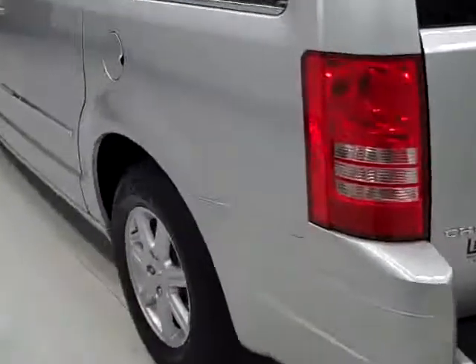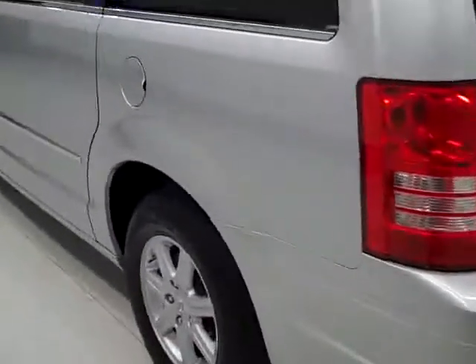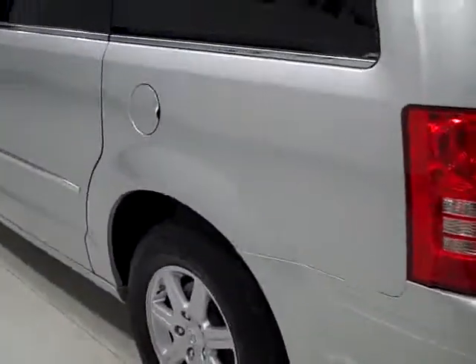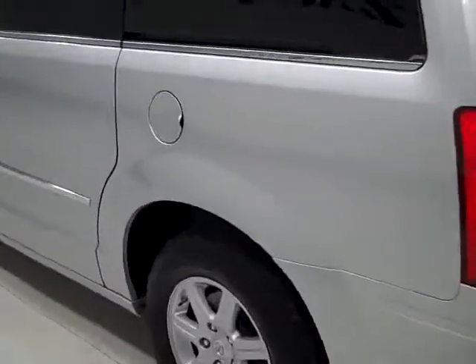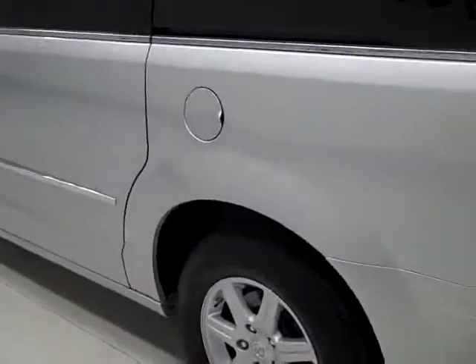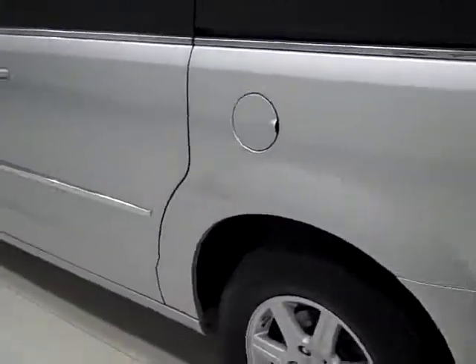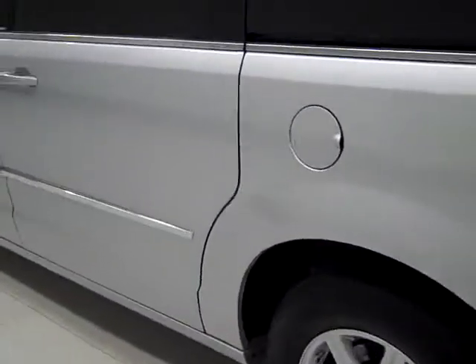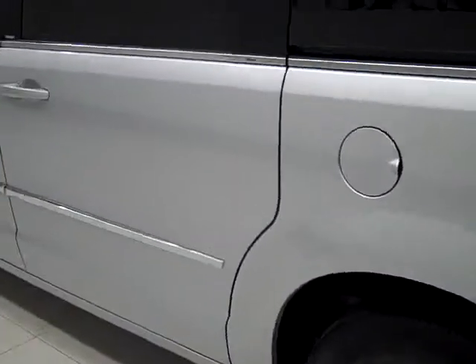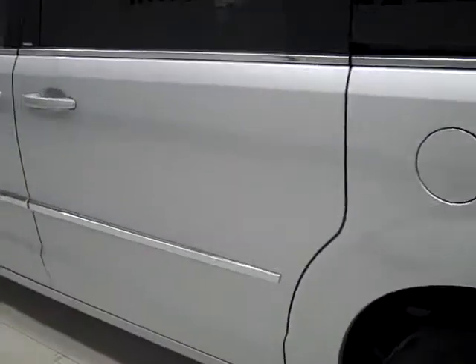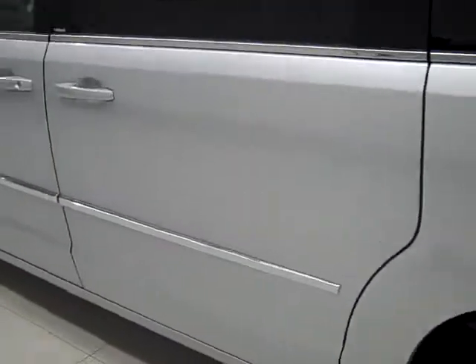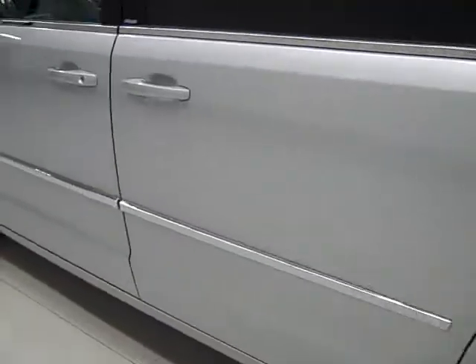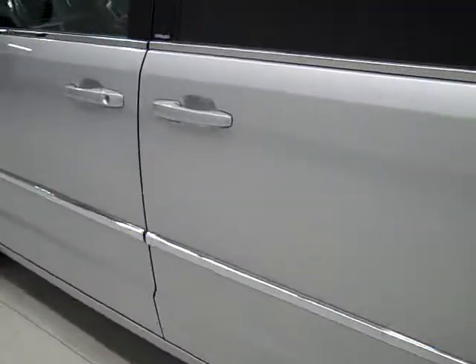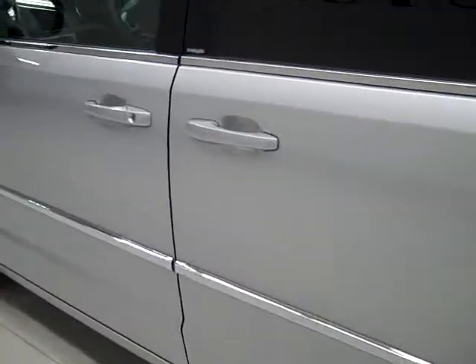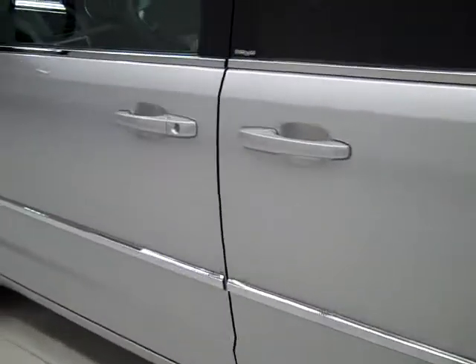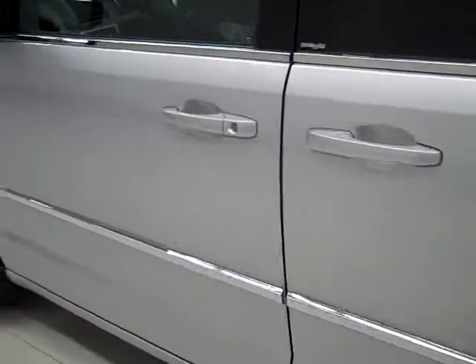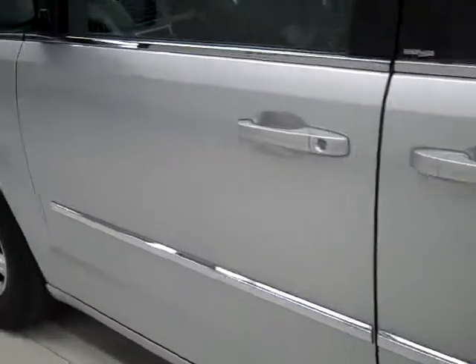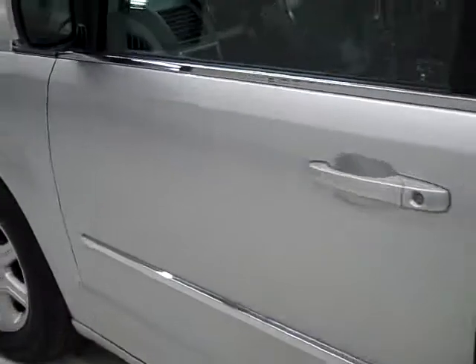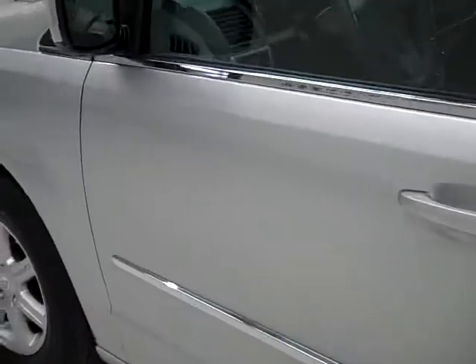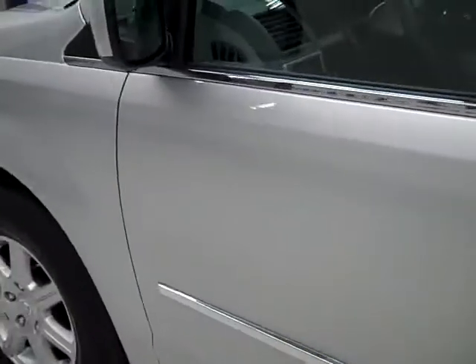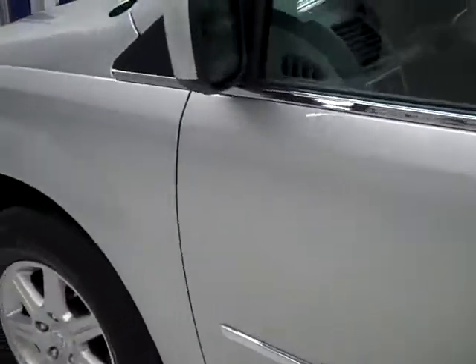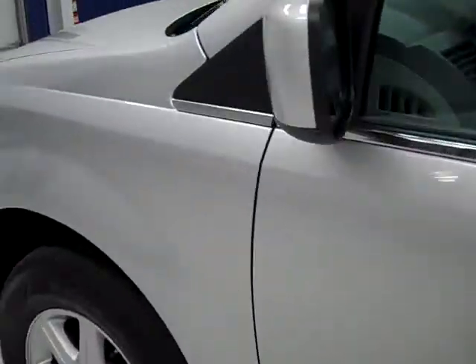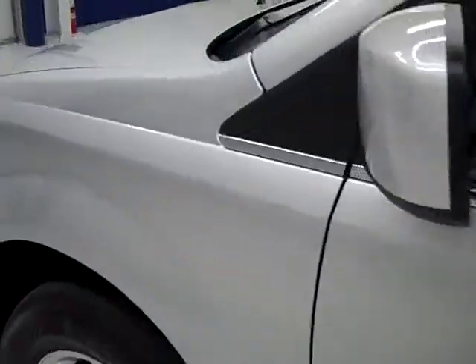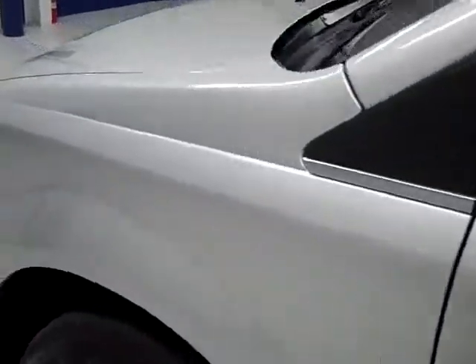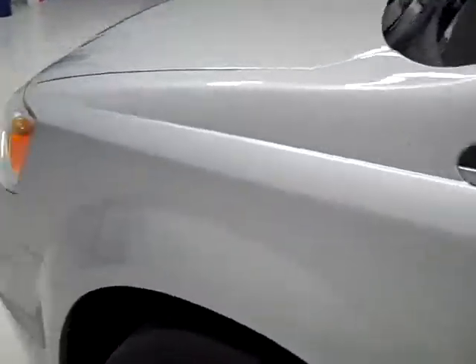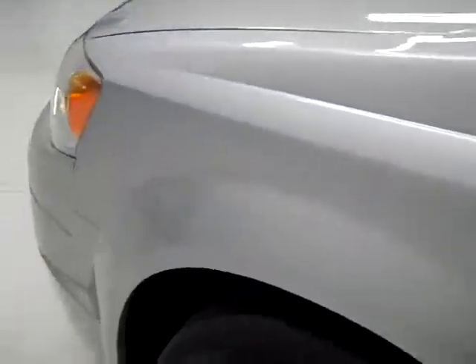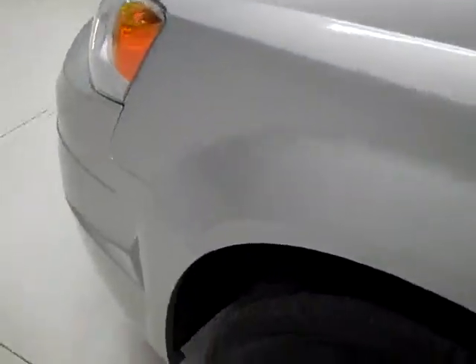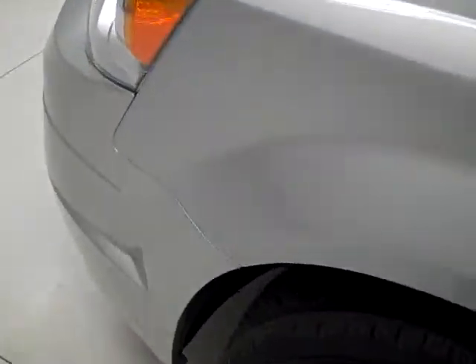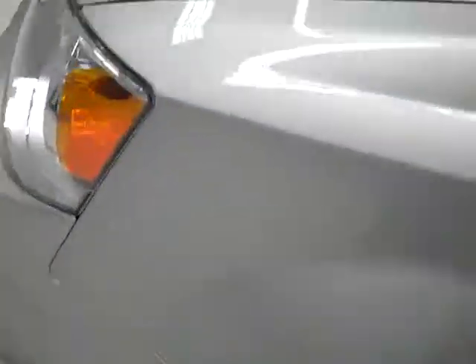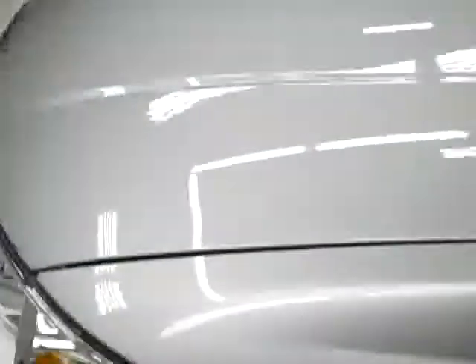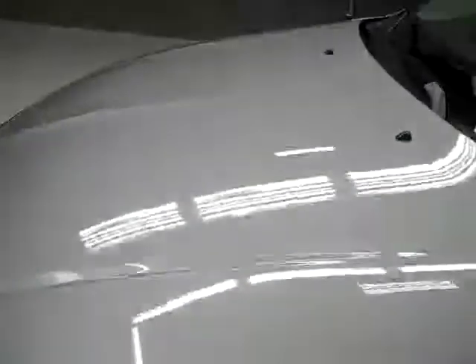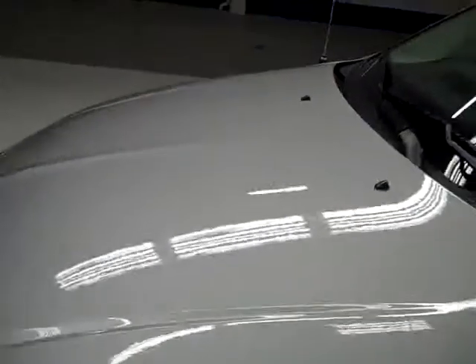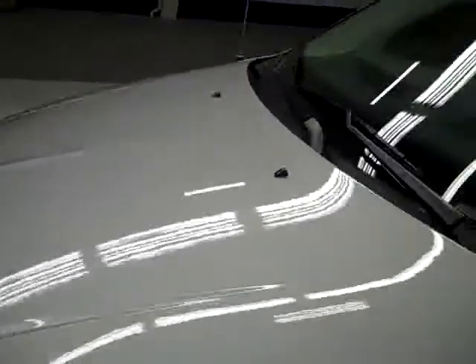Going down this side again, it's very clean, shiny paint. I don't see any dents or scratches here either. The hood is really clean too.